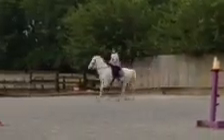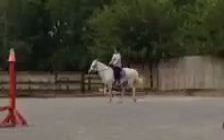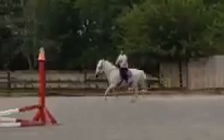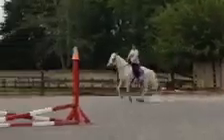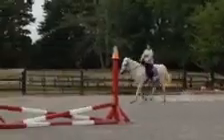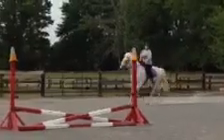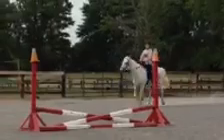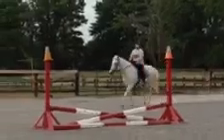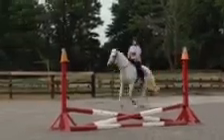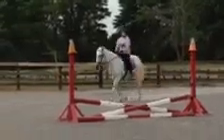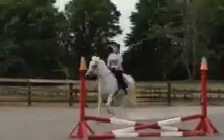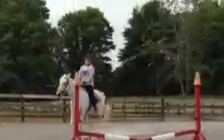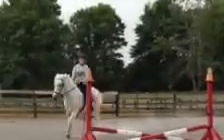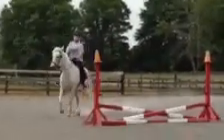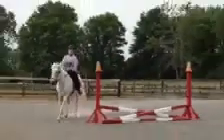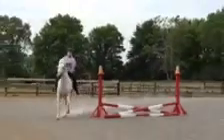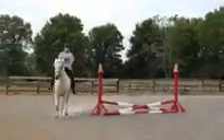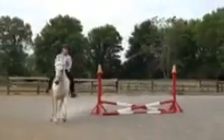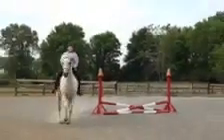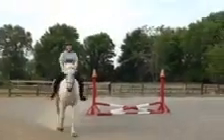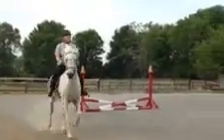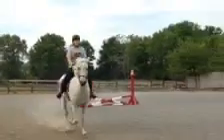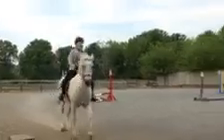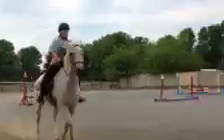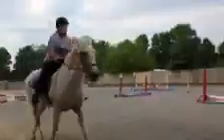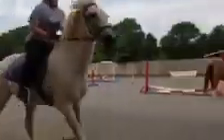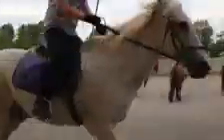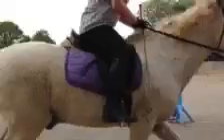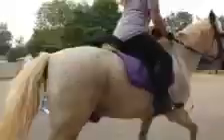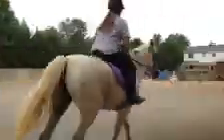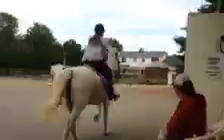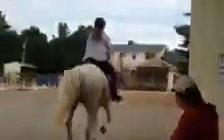Right rein. Right rein here in a little jumping position. Squeeze. Squeeze.